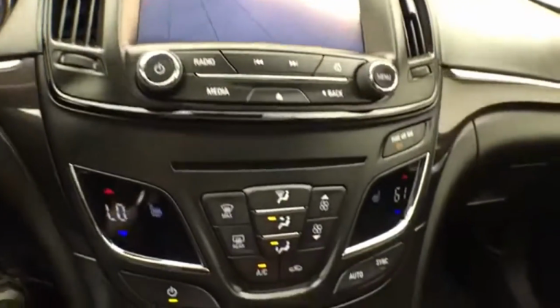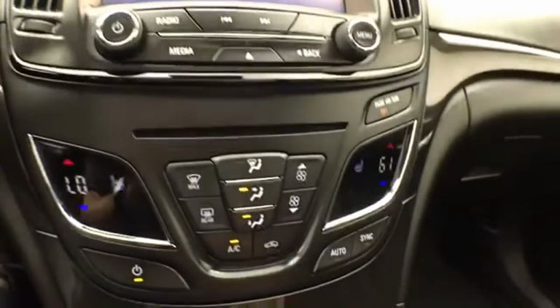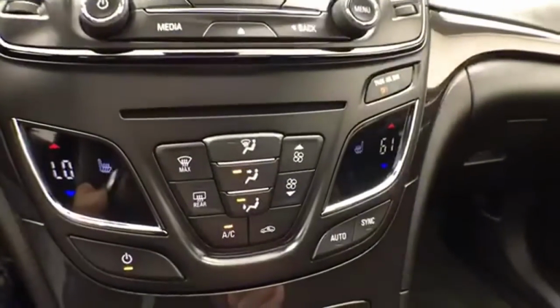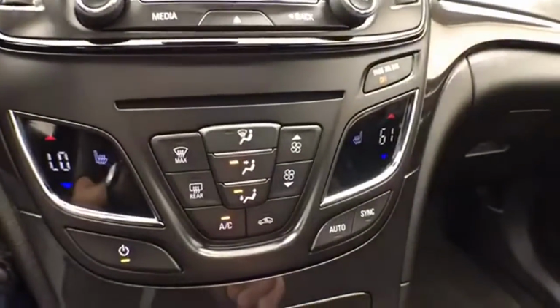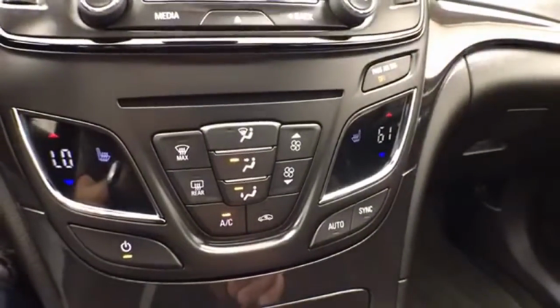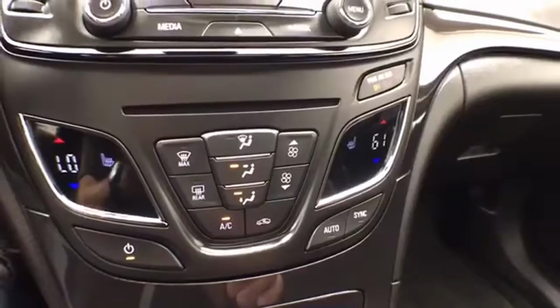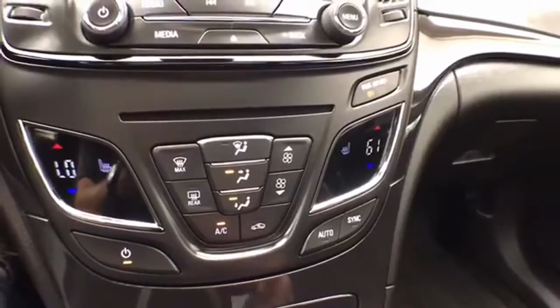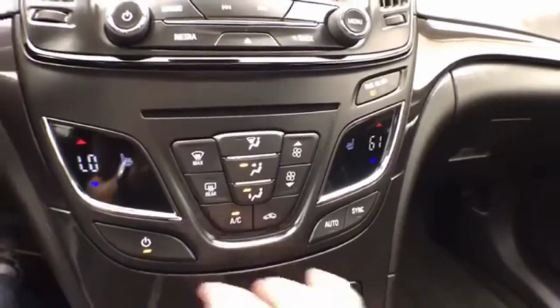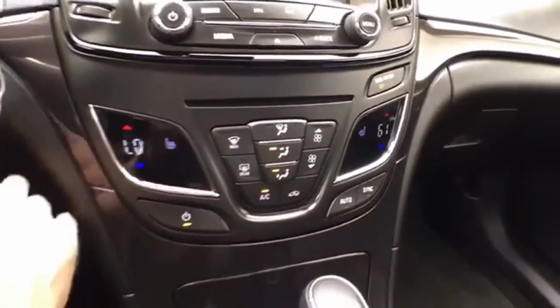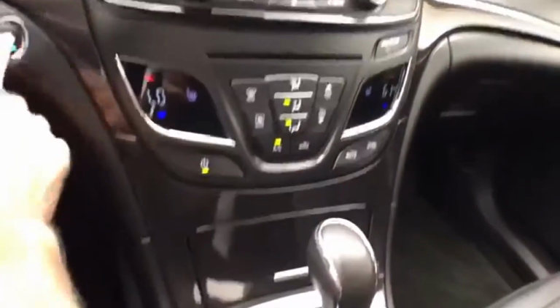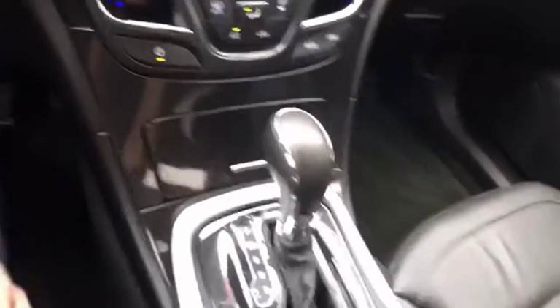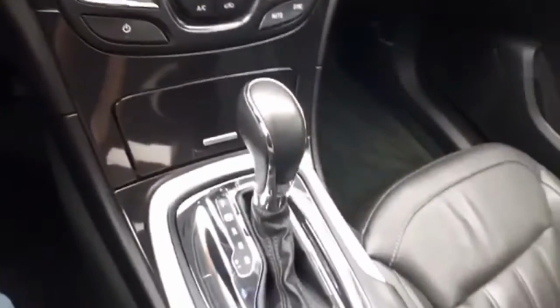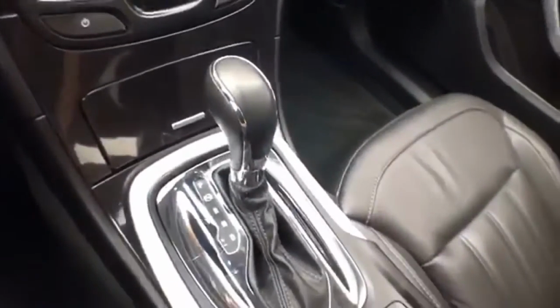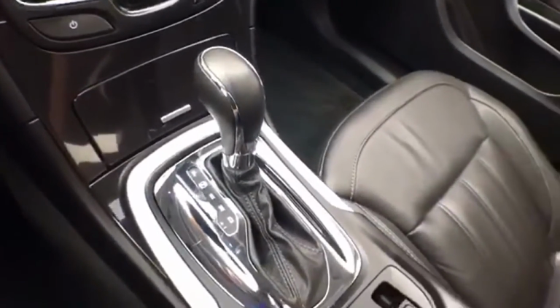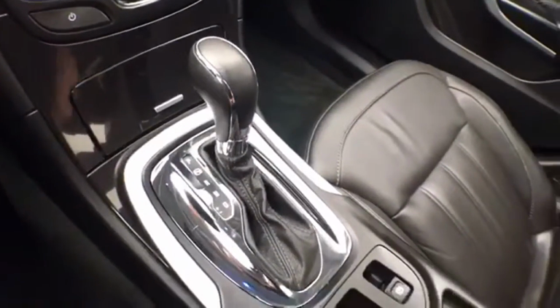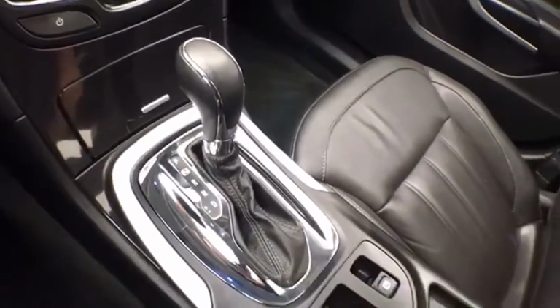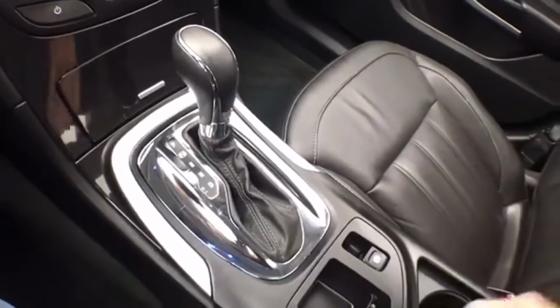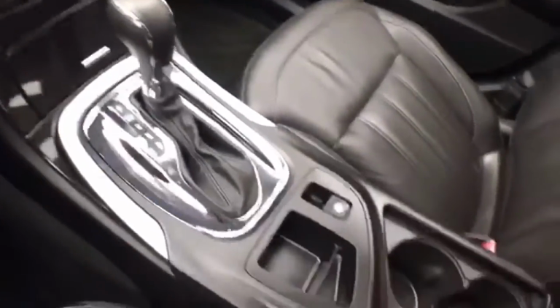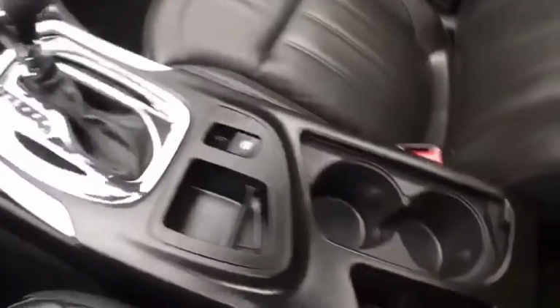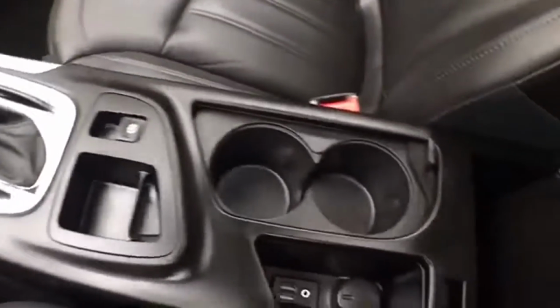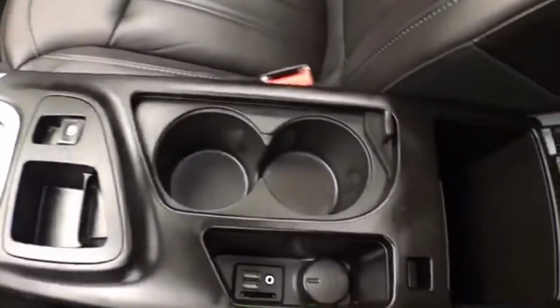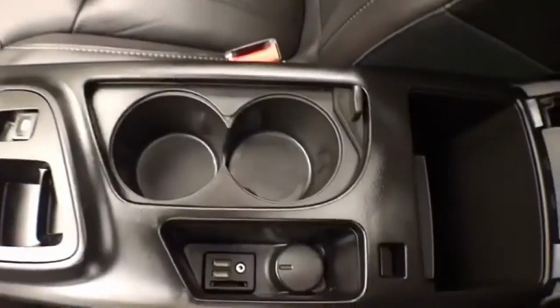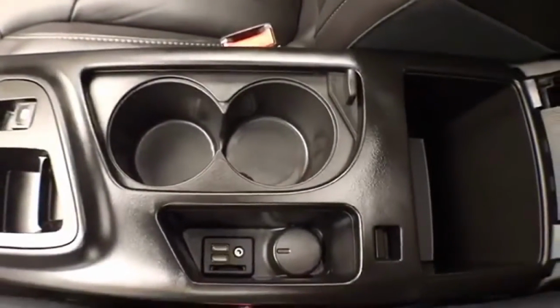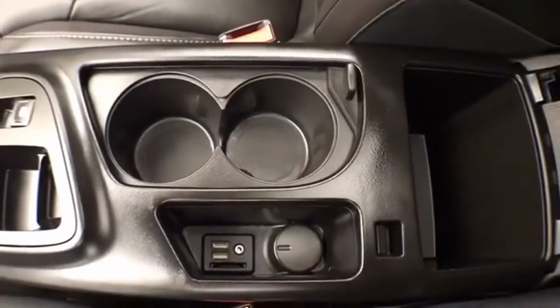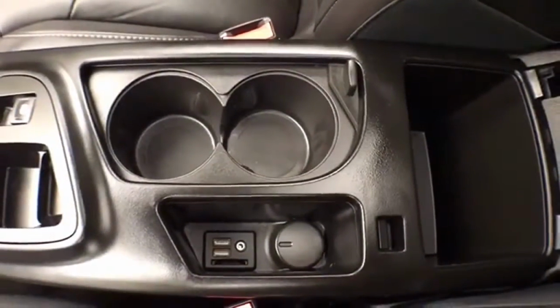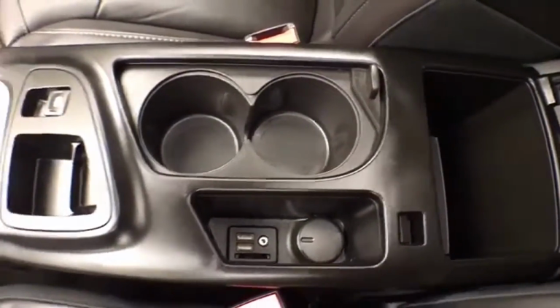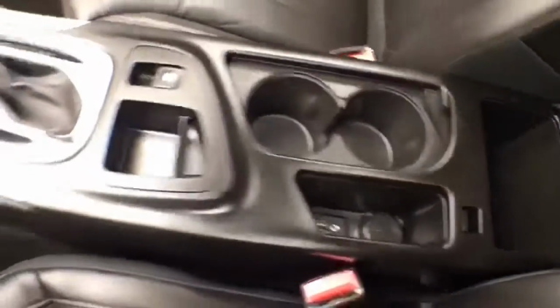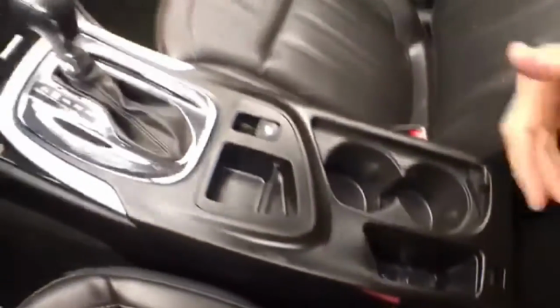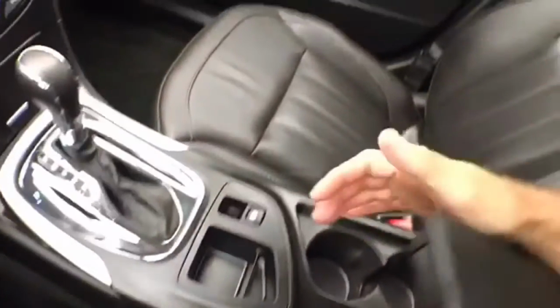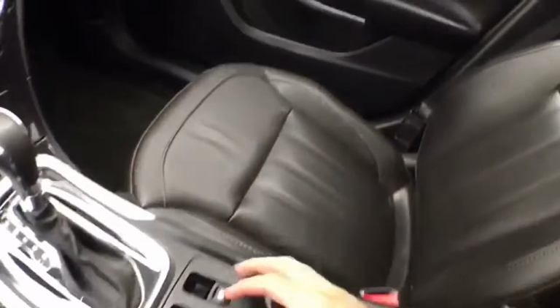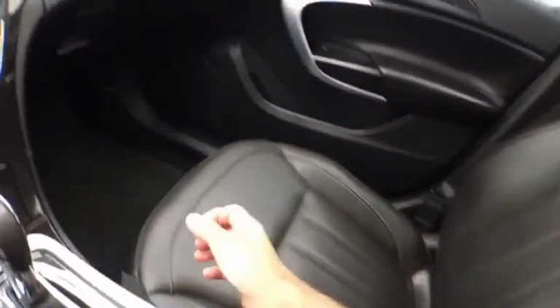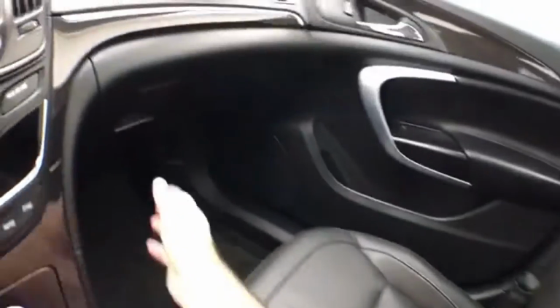Dual-zone automatic temperature control with heated front seats. Six-speed automatic transmission with manual shift capability. USB and auxiliary input allows you to connect mobile media devices.